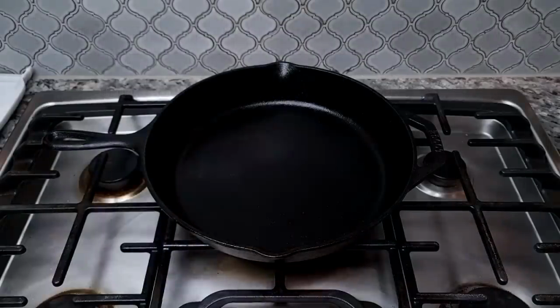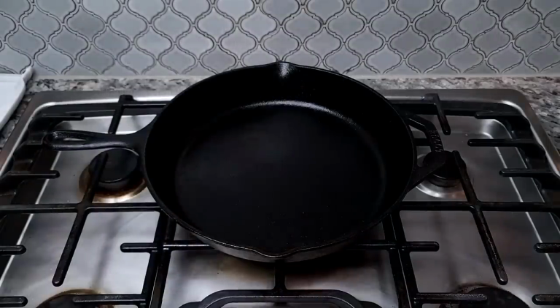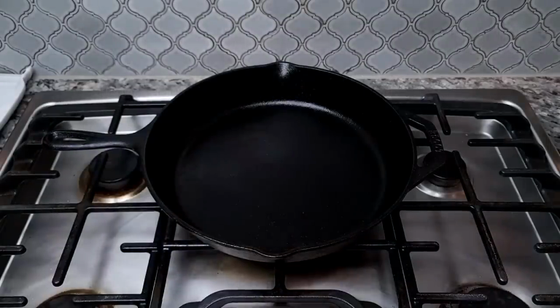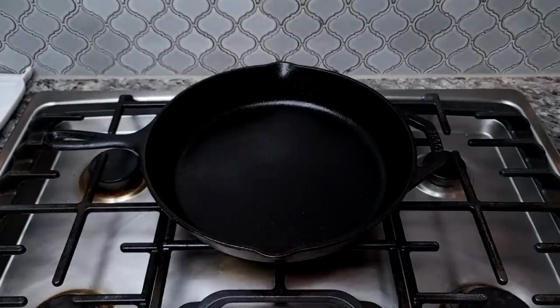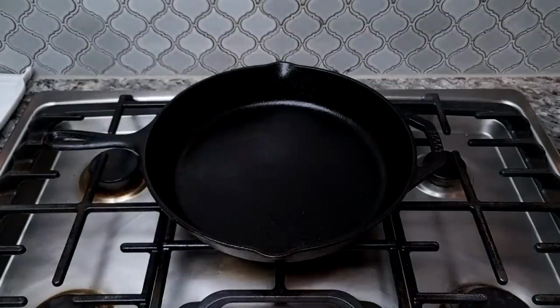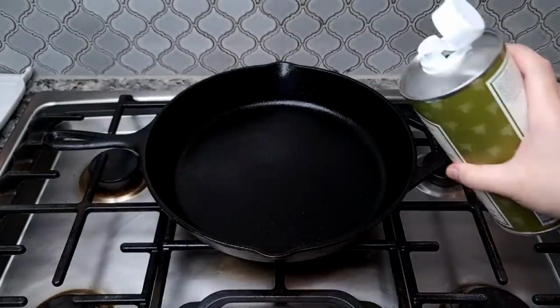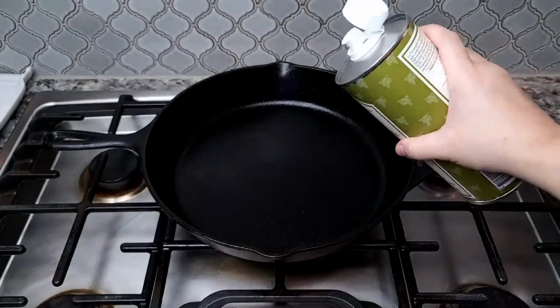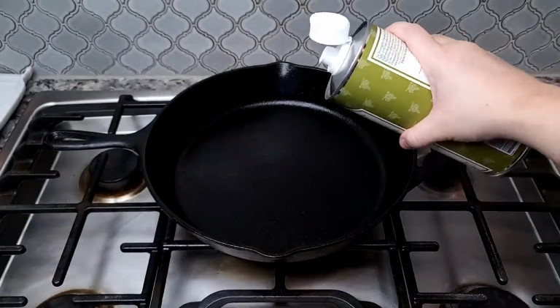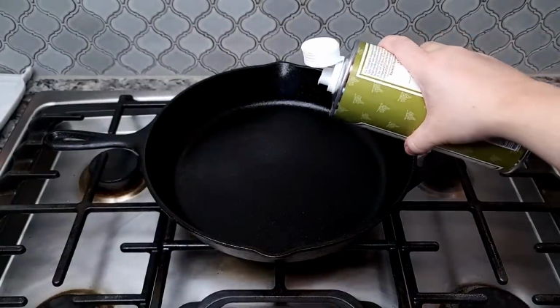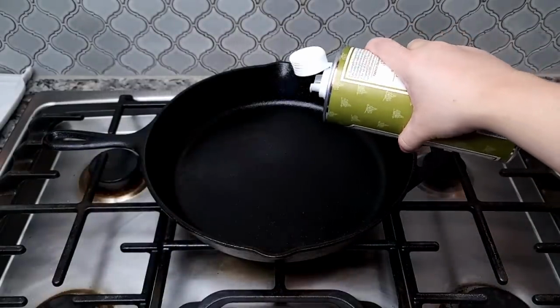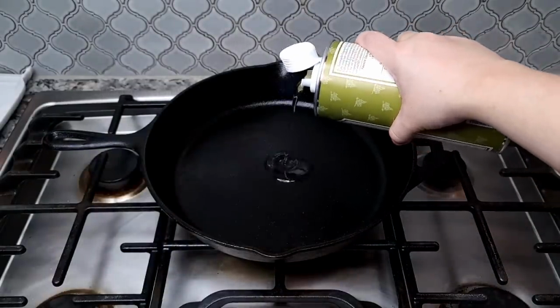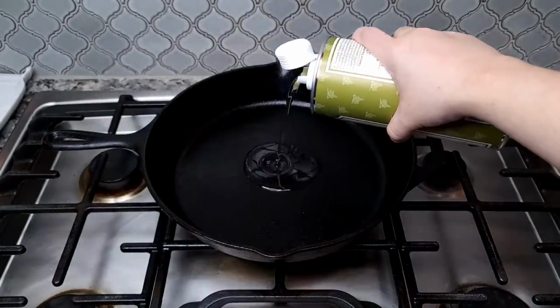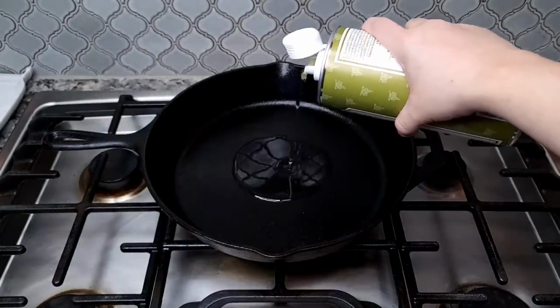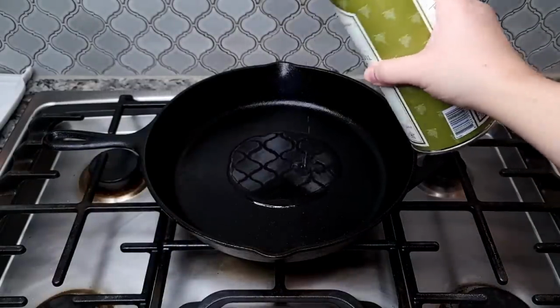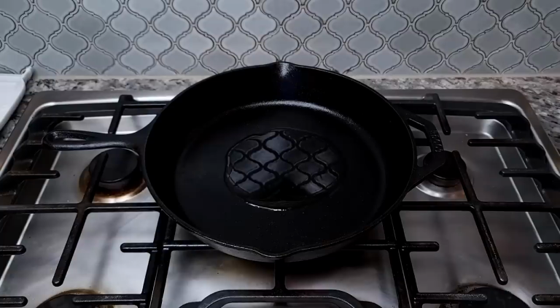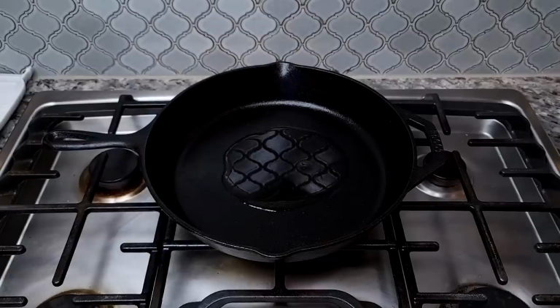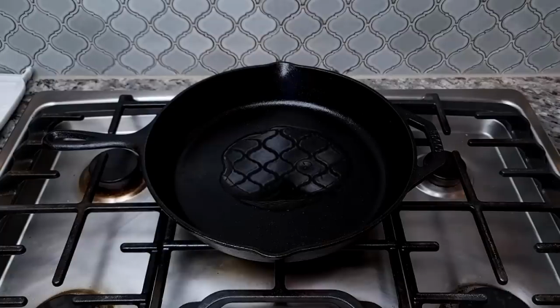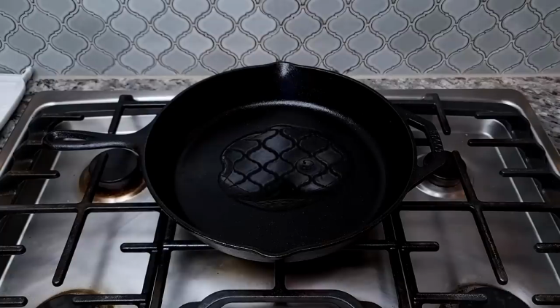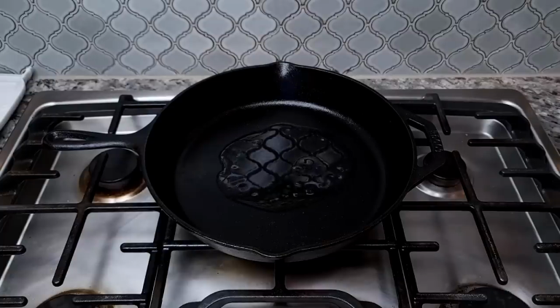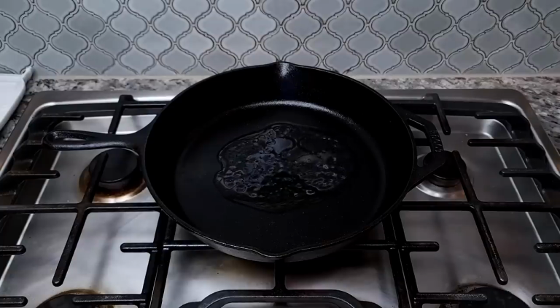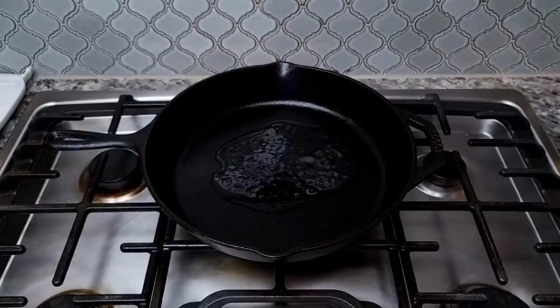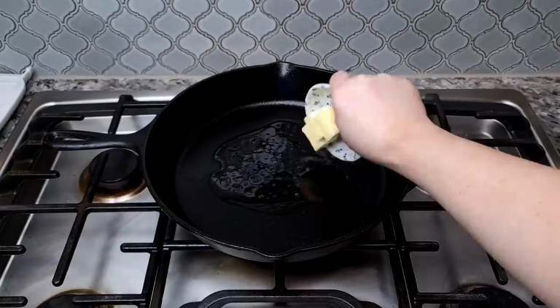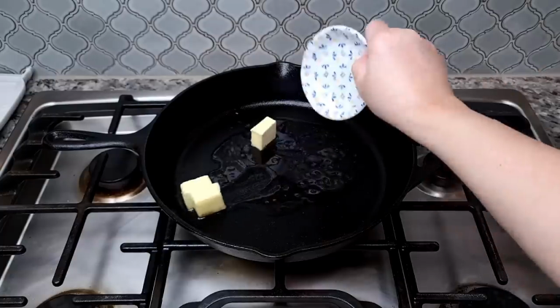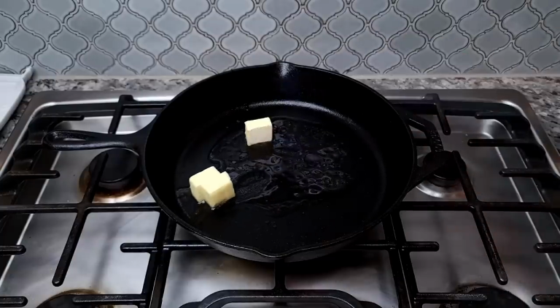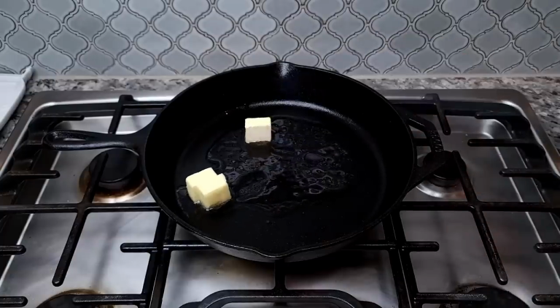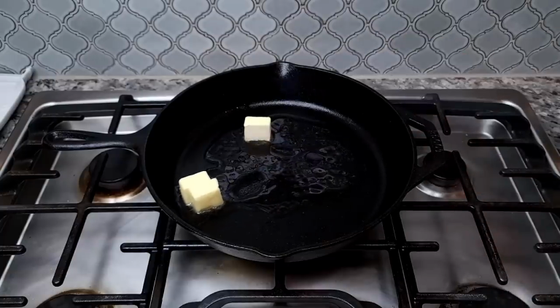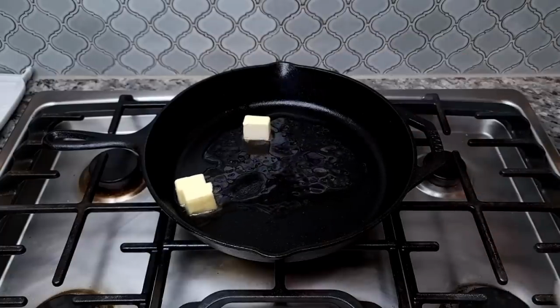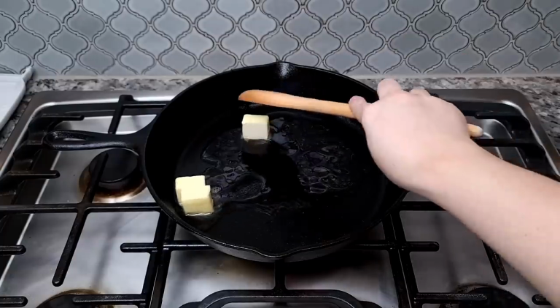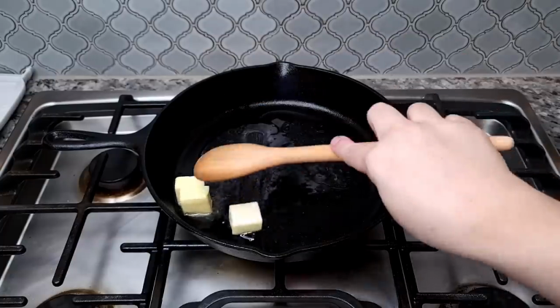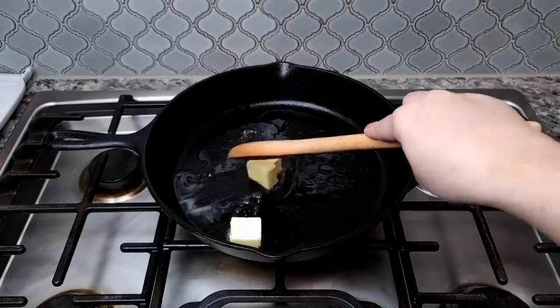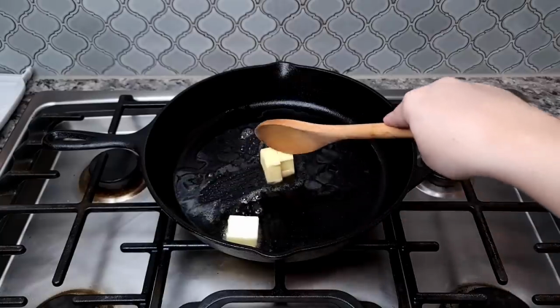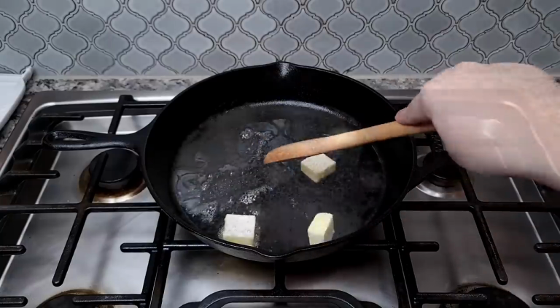I'm preheating a 12-inch cast iron skillet over medium heat. I'm going to add a quarter cup of oil and three tablespoons of butter and melt down the butter.